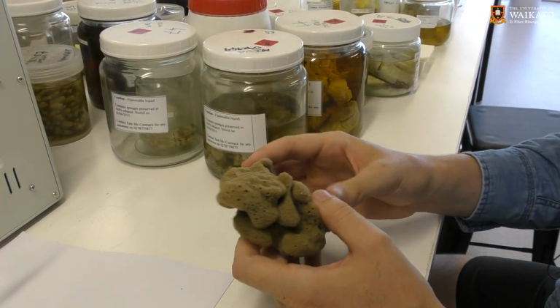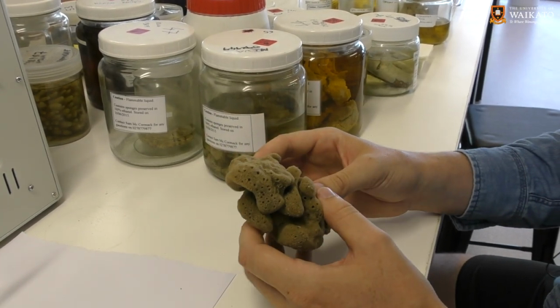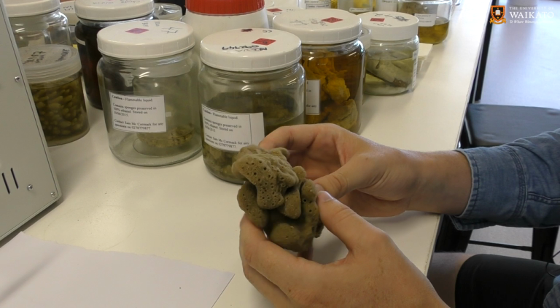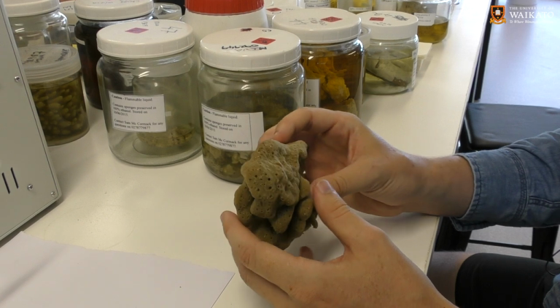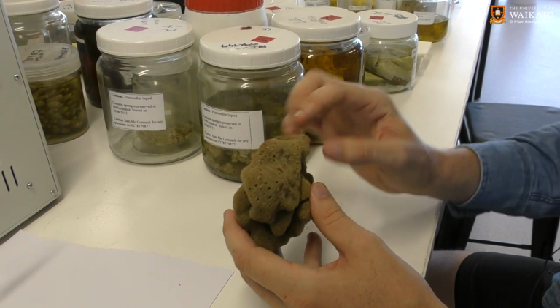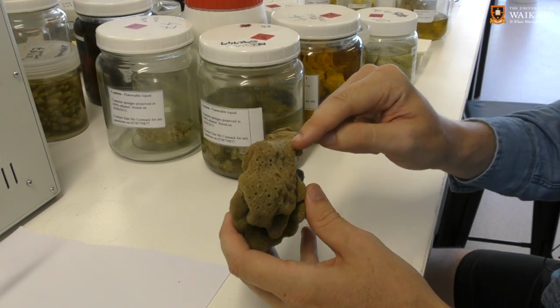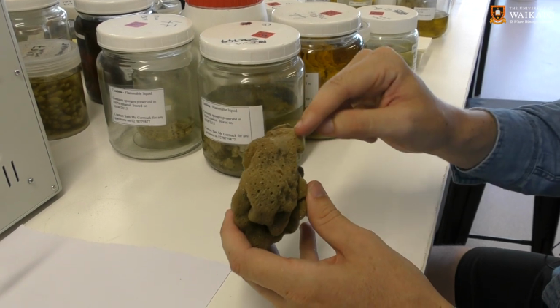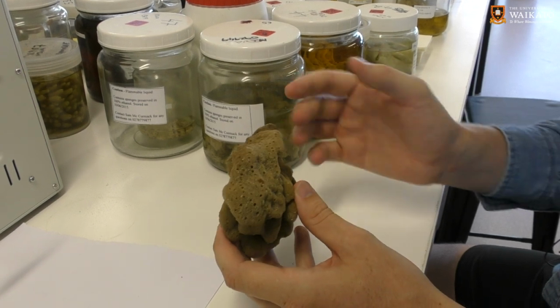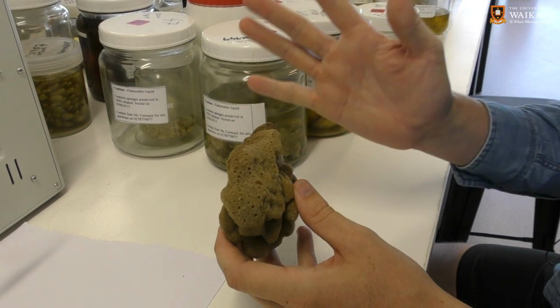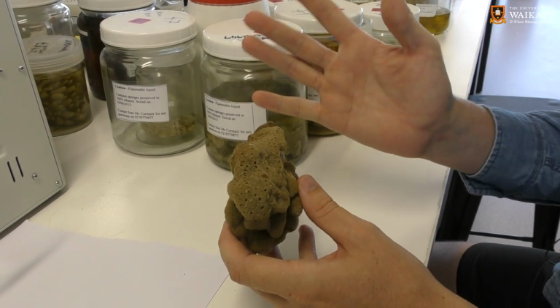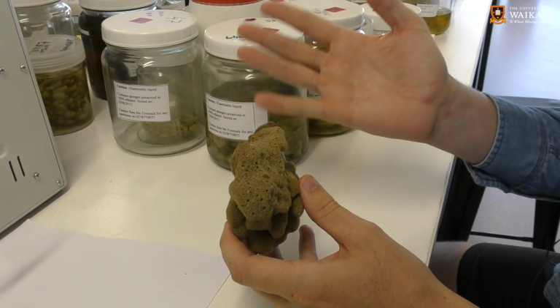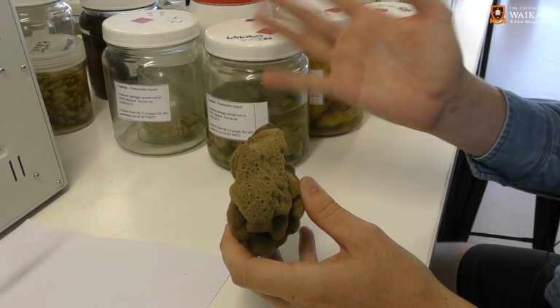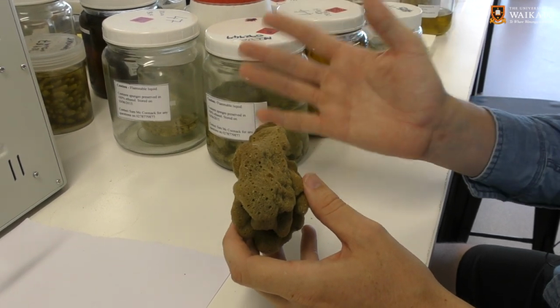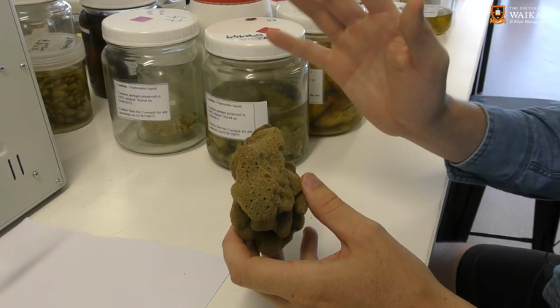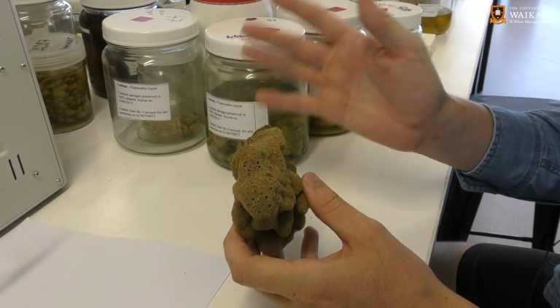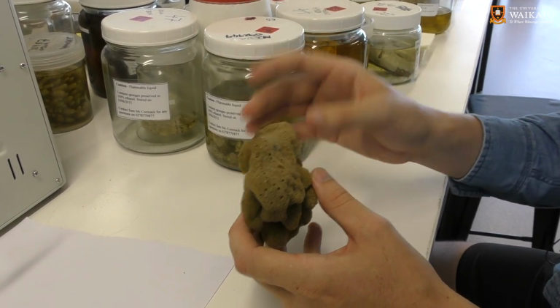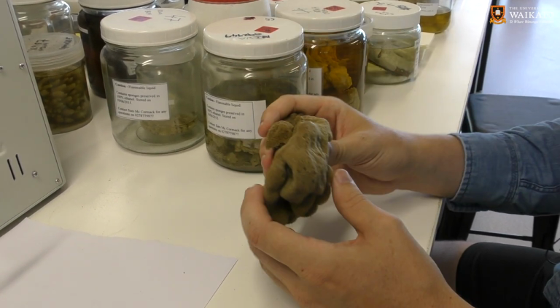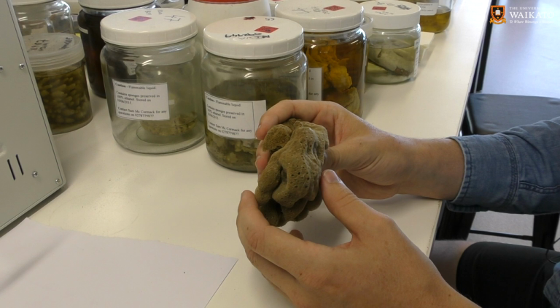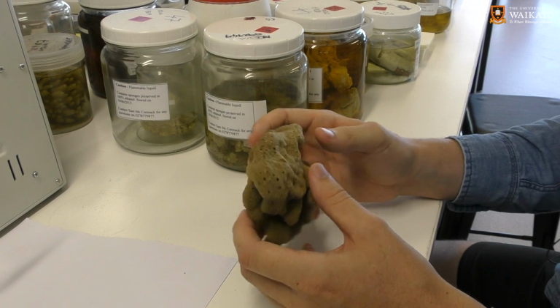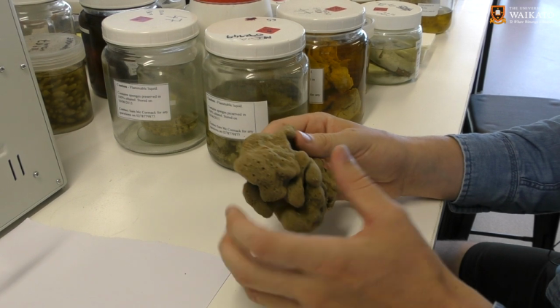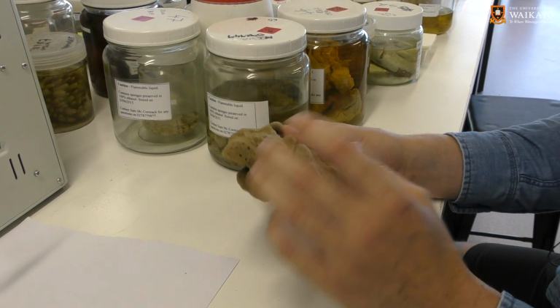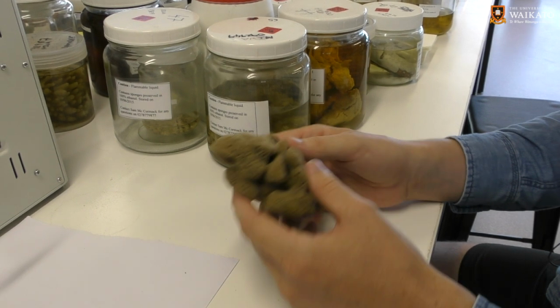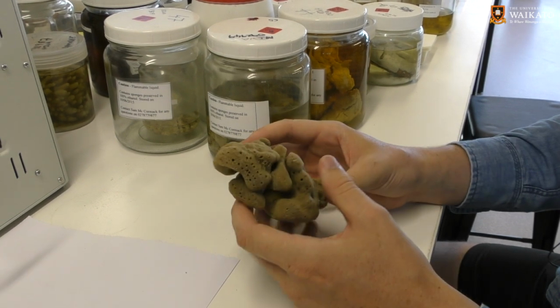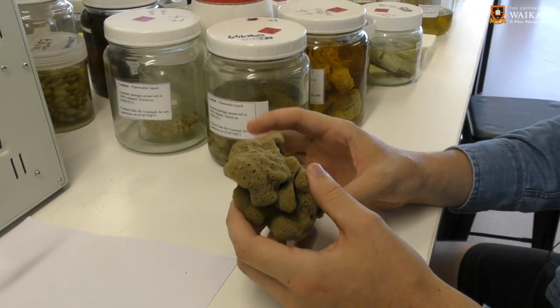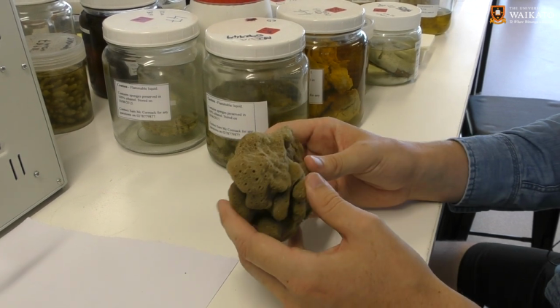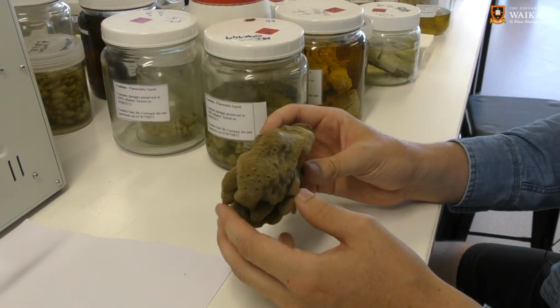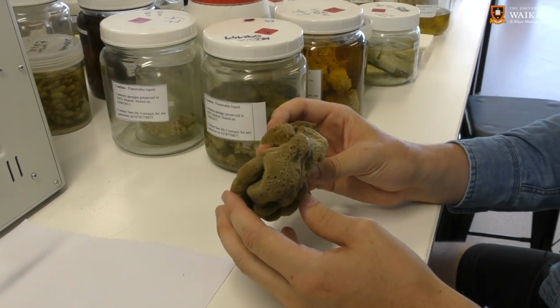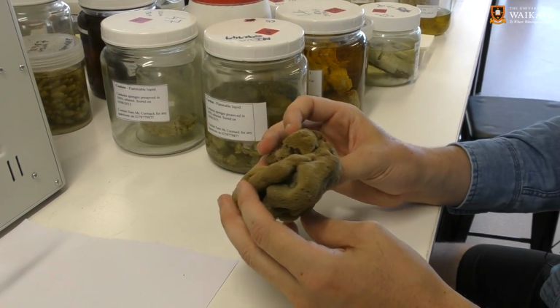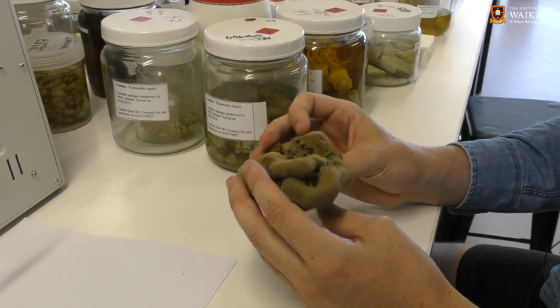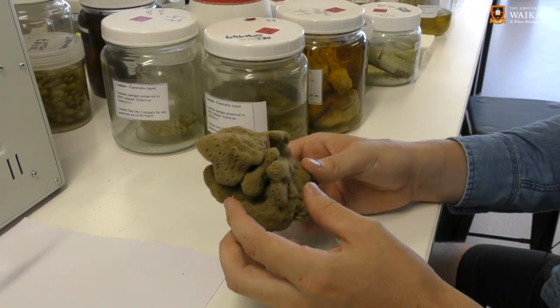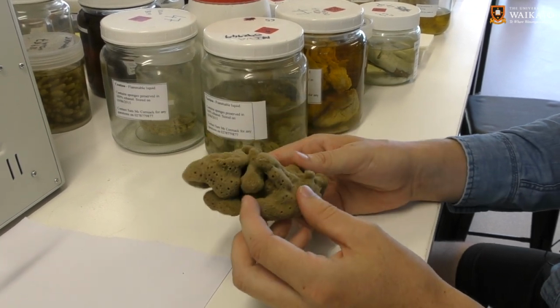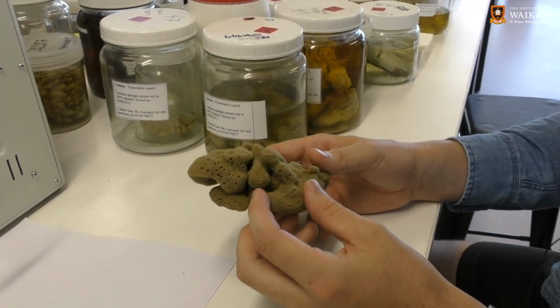Using these flagellated cells, they basically pump water through their bodies by beating these cells in a unidirectional flow and they collect all the plankton from the water column.